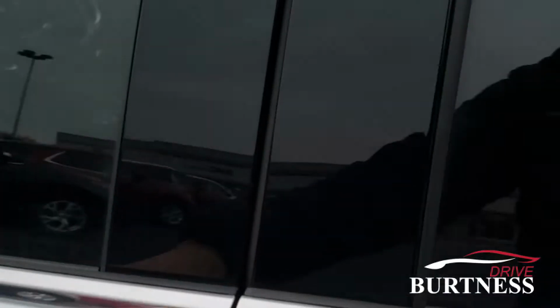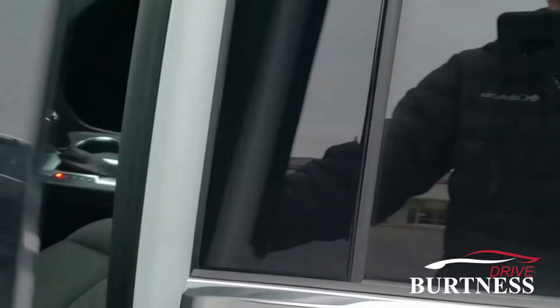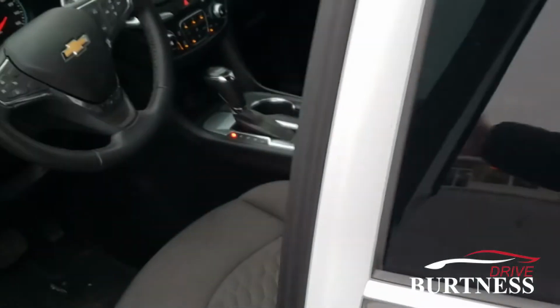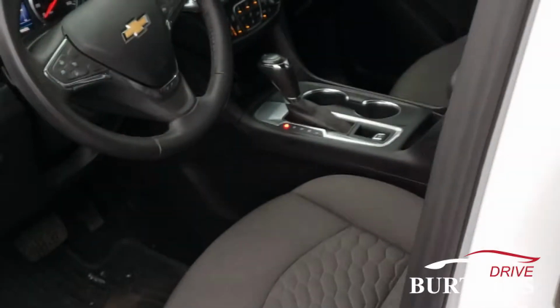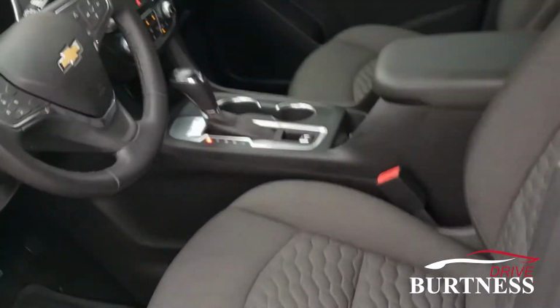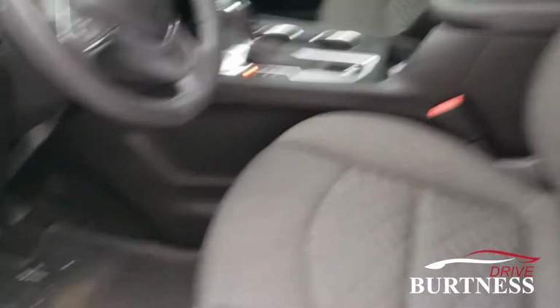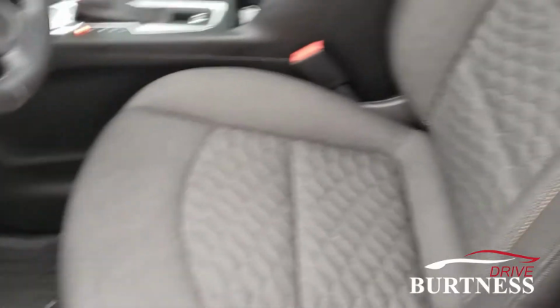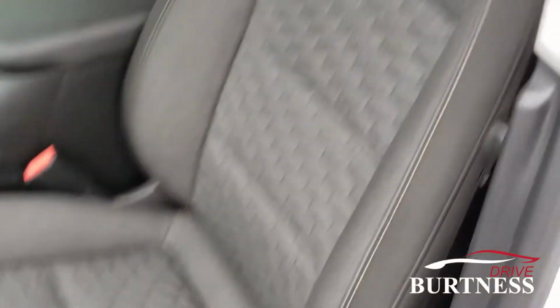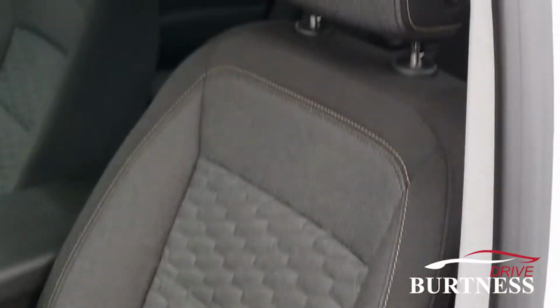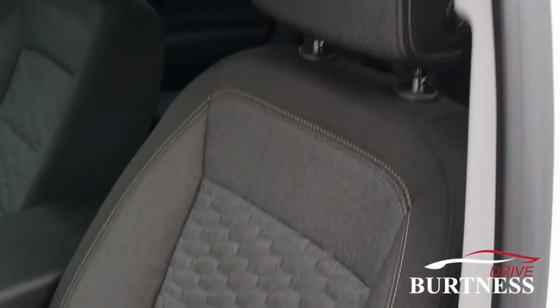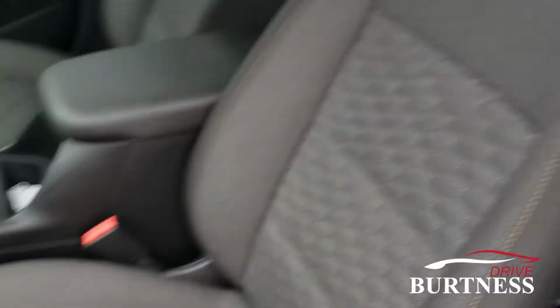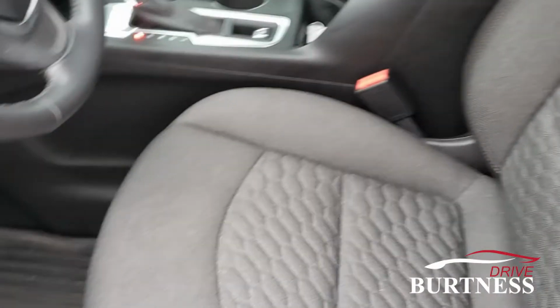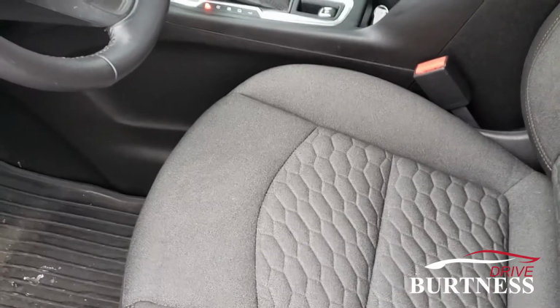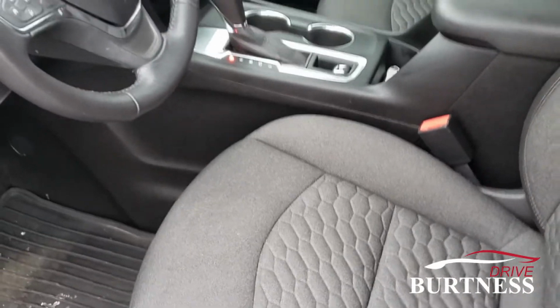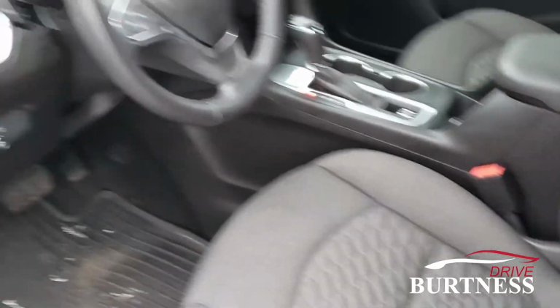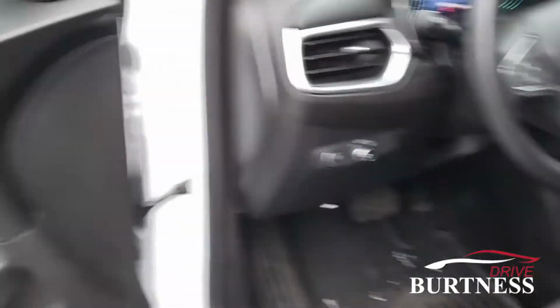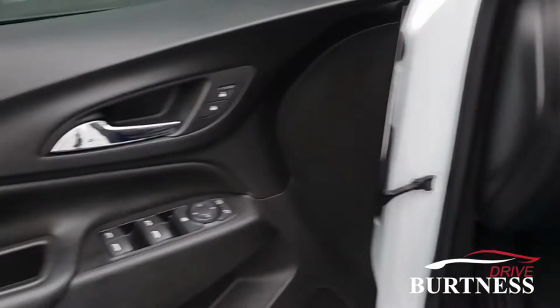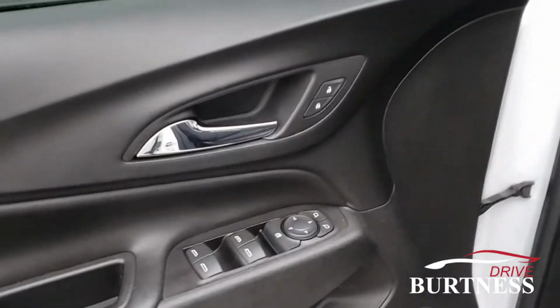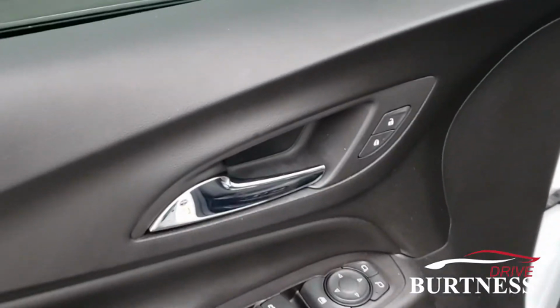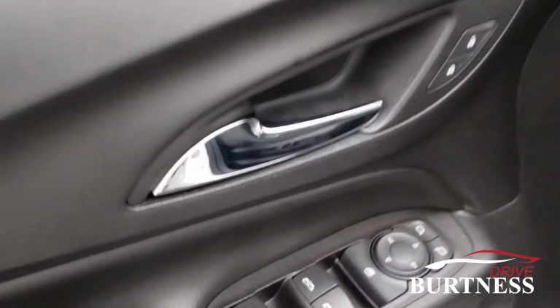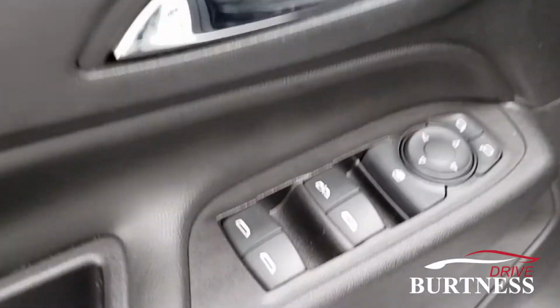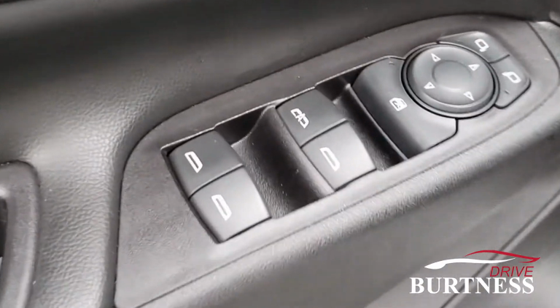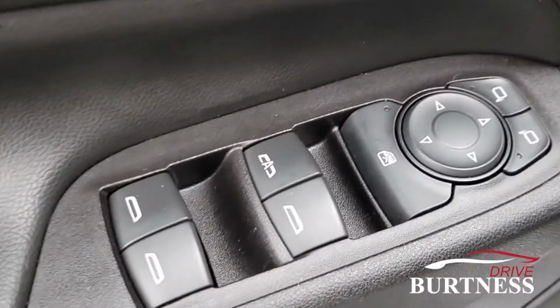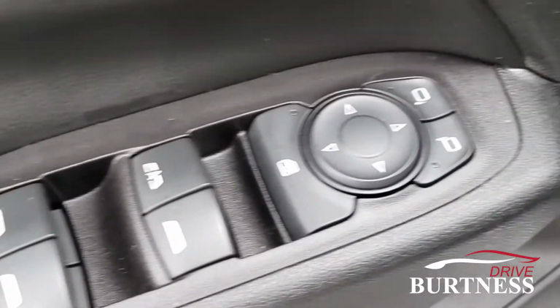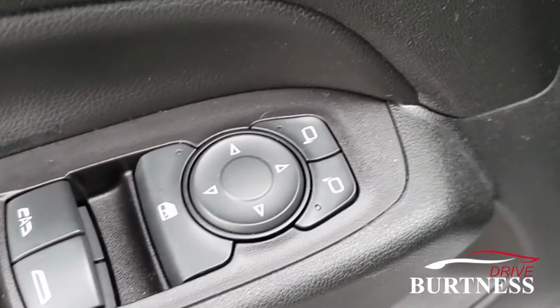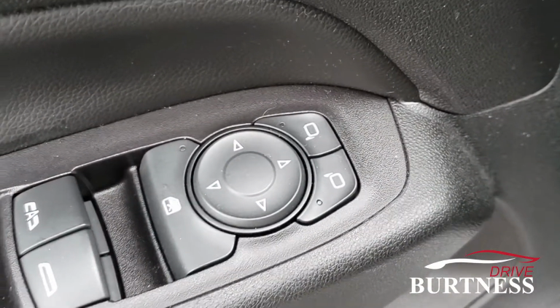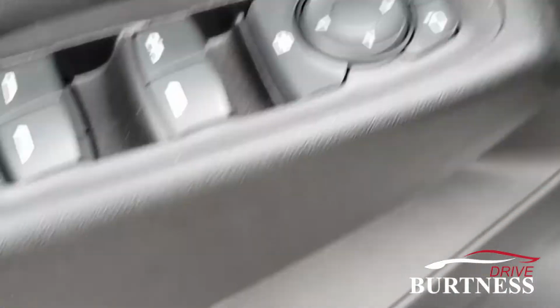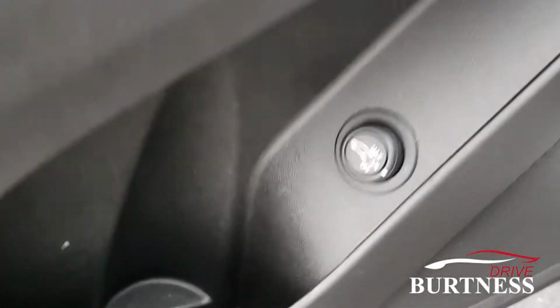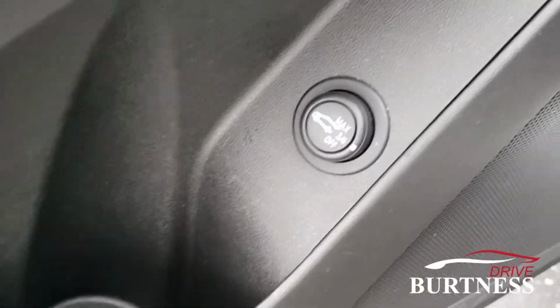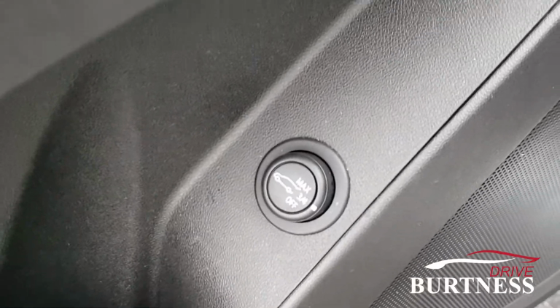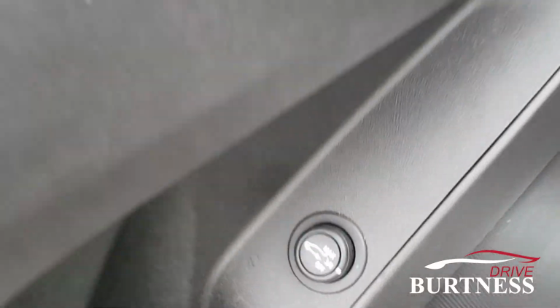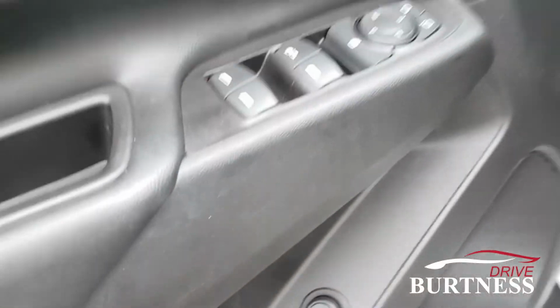Moving up to the driver's seat. The driver's seat is power adjustable, and driver and passenger seats are heated. Here are the window controls and mirror controls, and the button for the power lift gate.